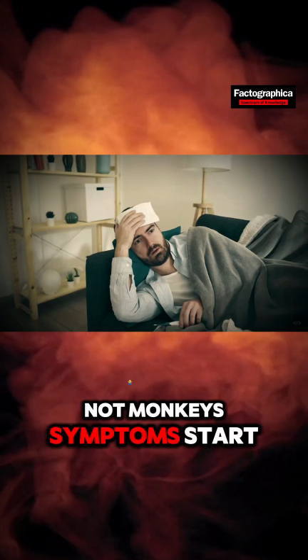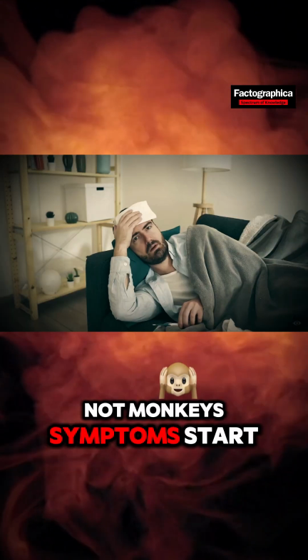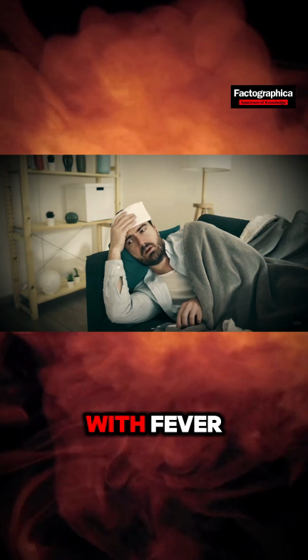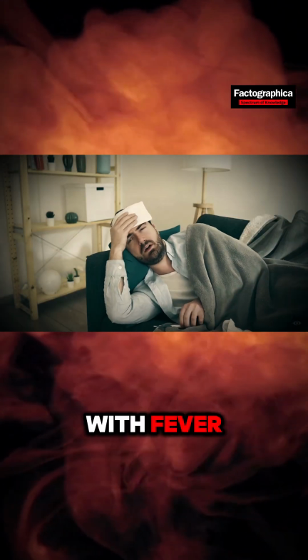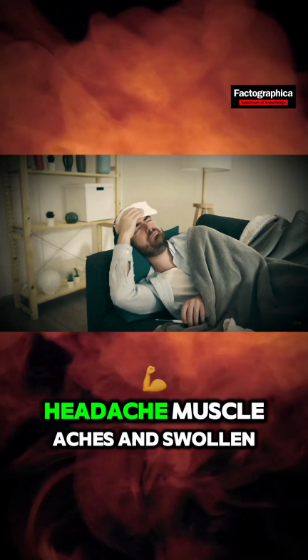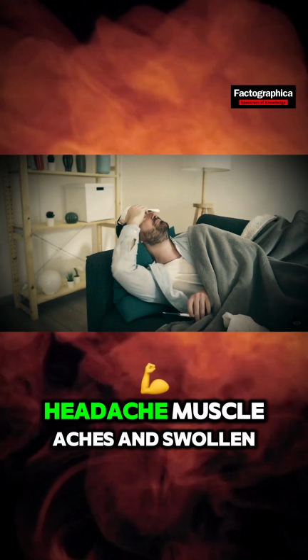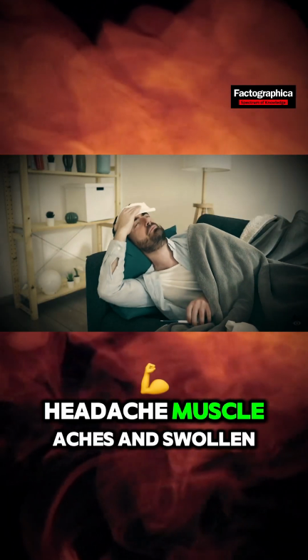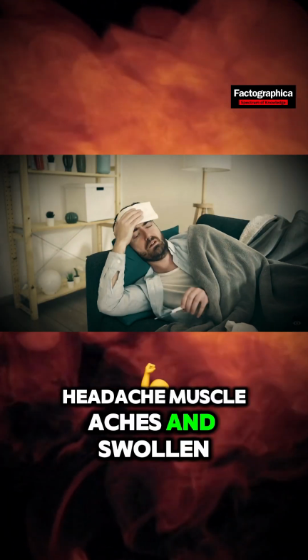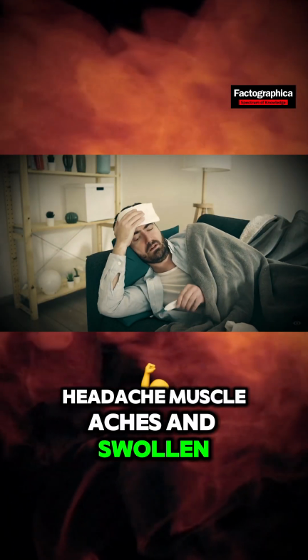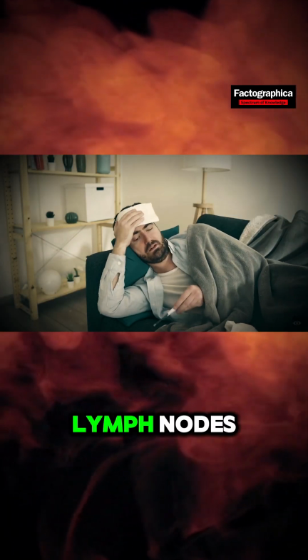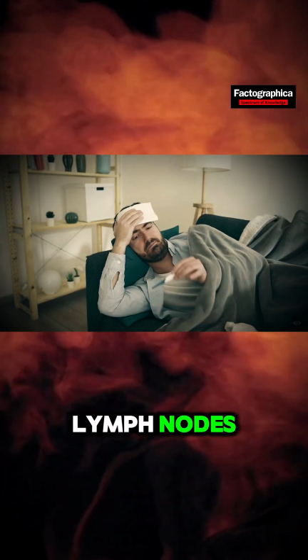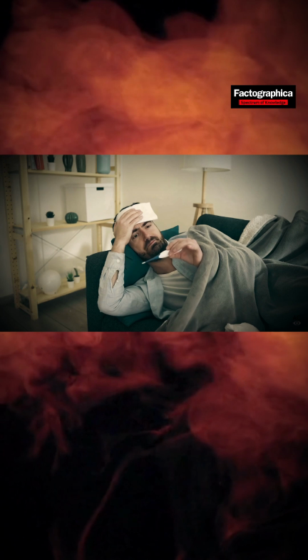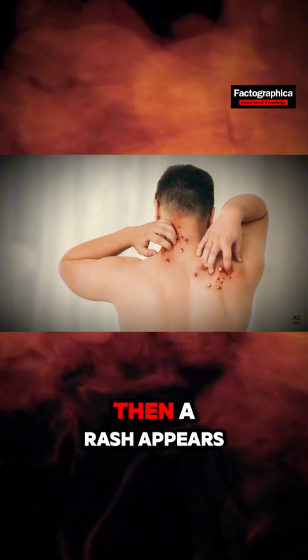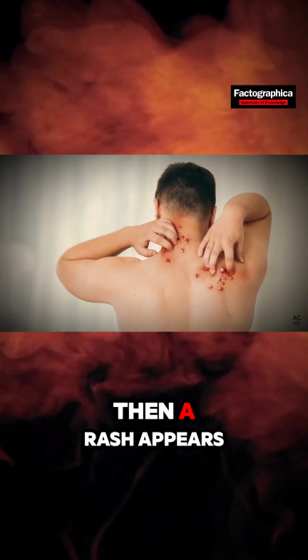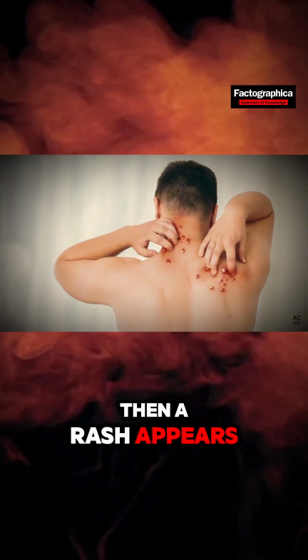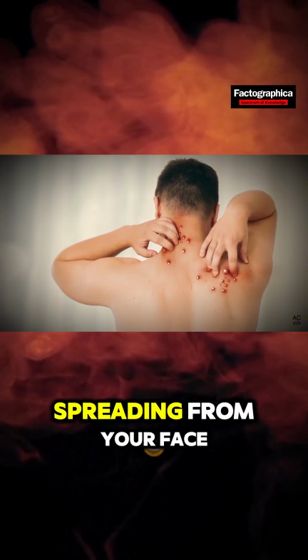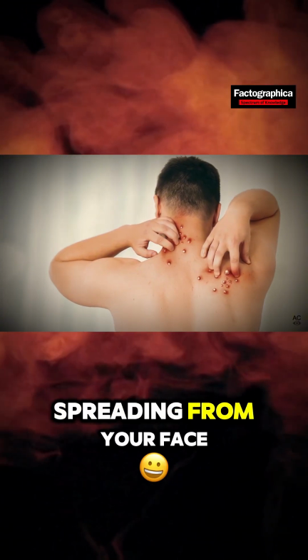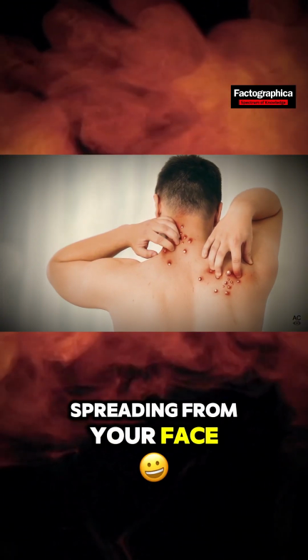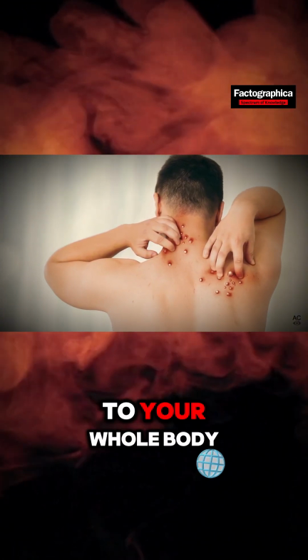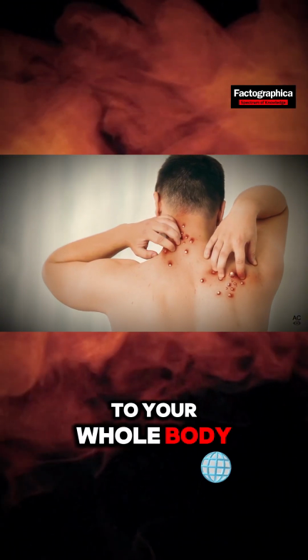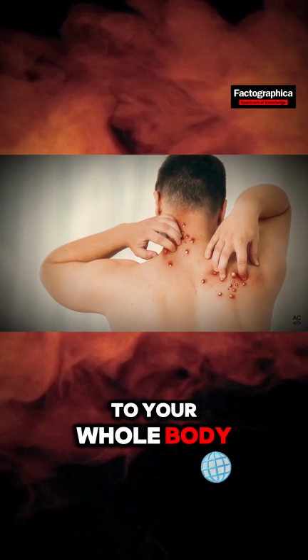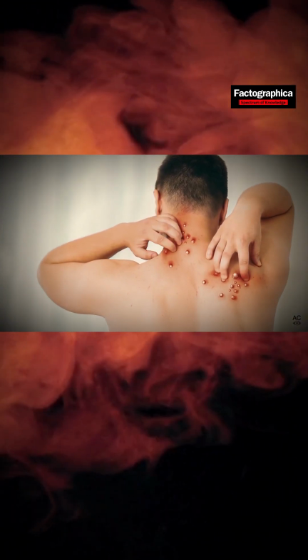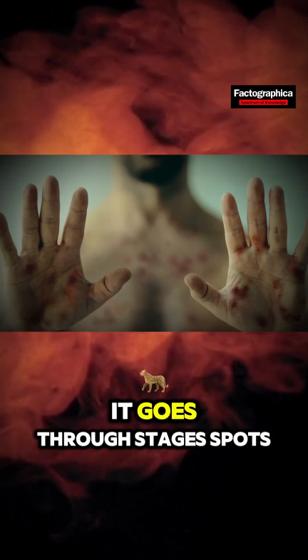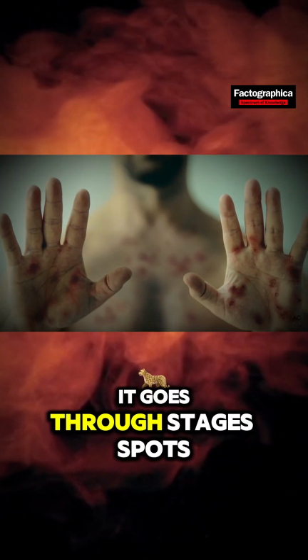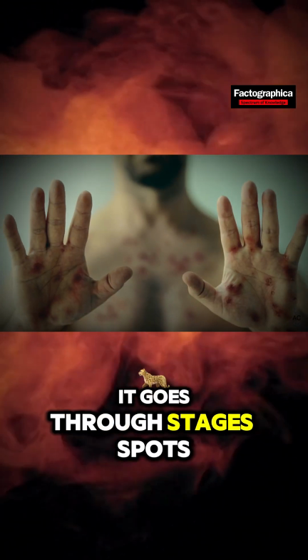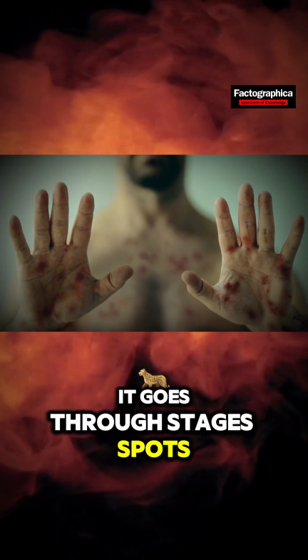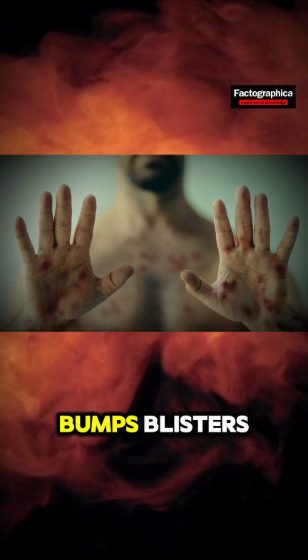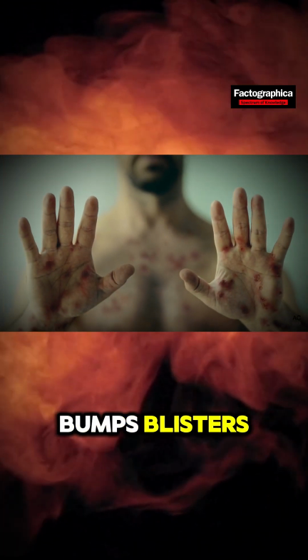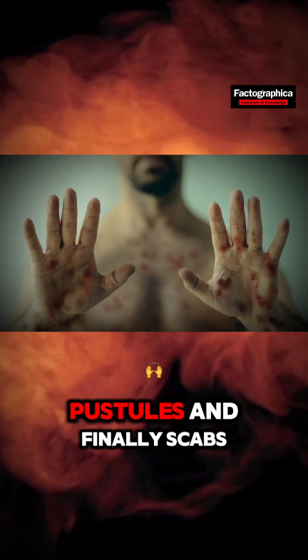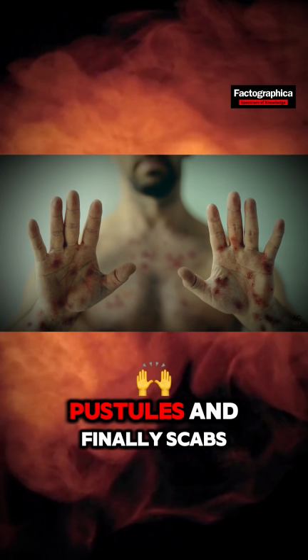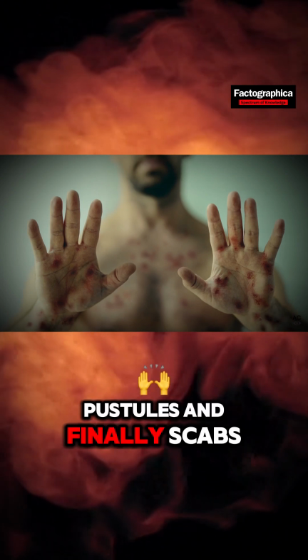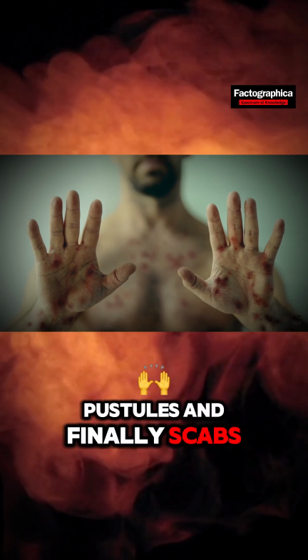Symptoms start with fever, headache, muscle aches, and swollen lymph nodes. Then a rash appears, spreading from your face to your whole body. It goes through stages: spots, bumps, blisters, pustules, and finally scabs.